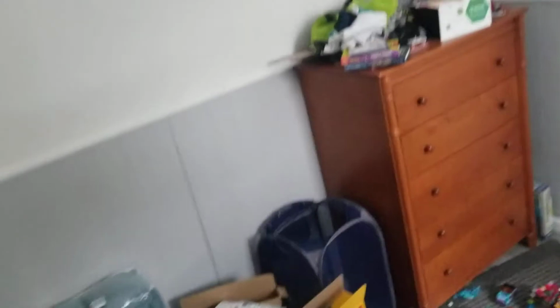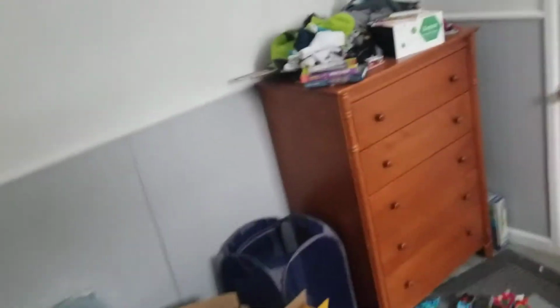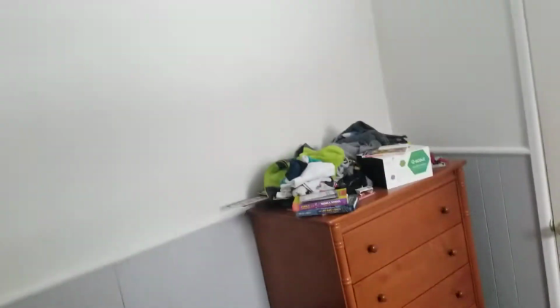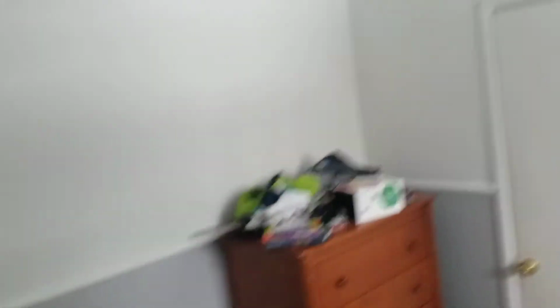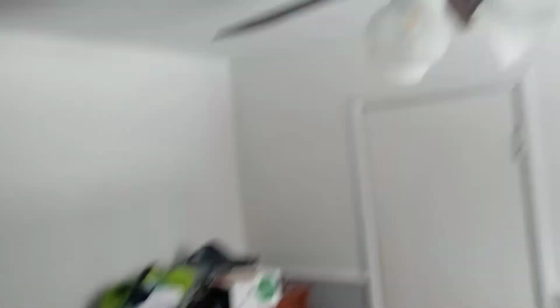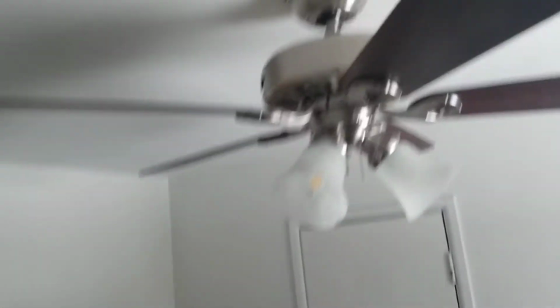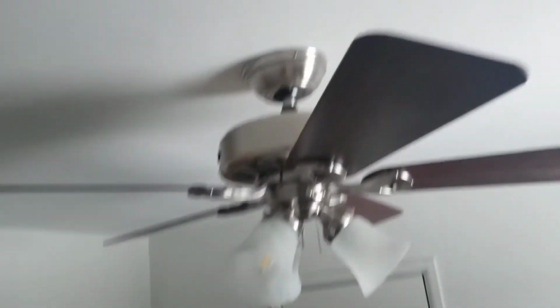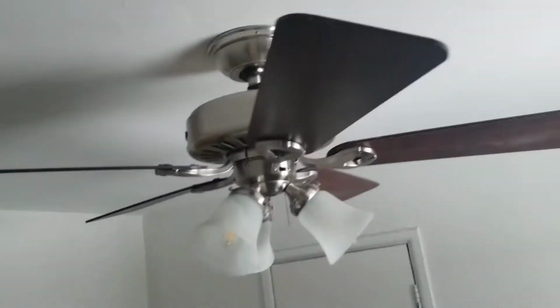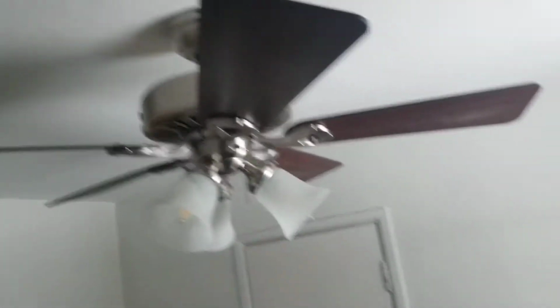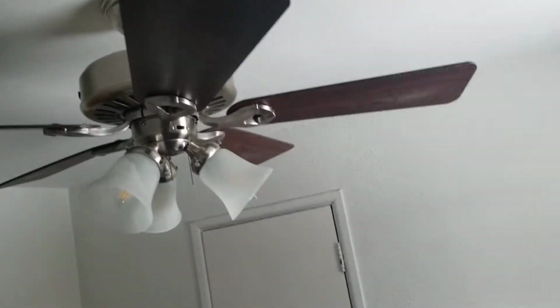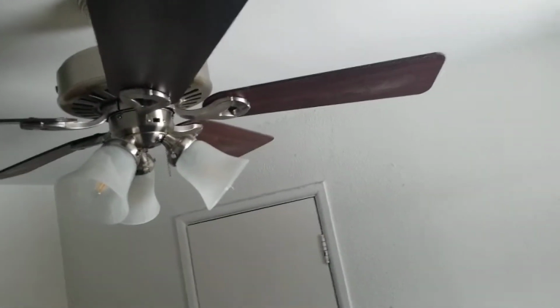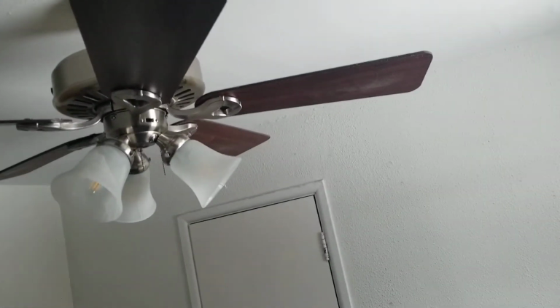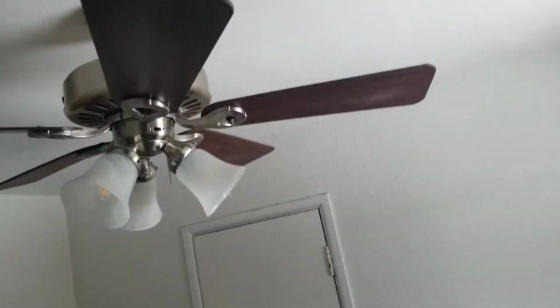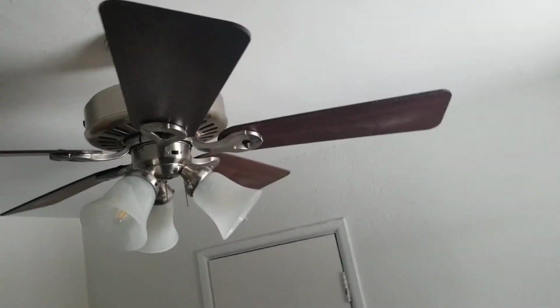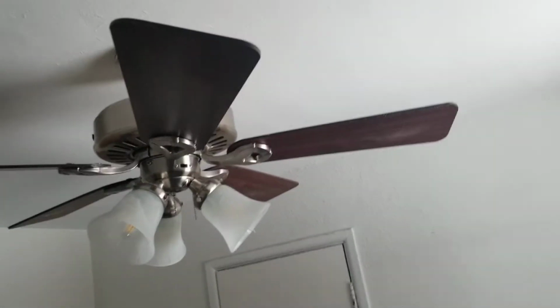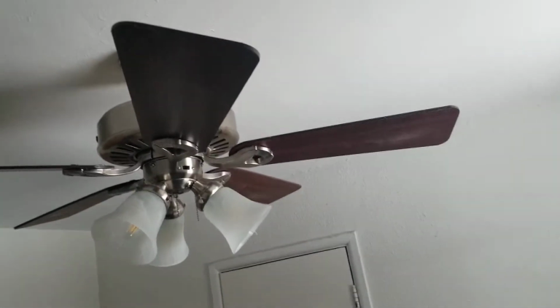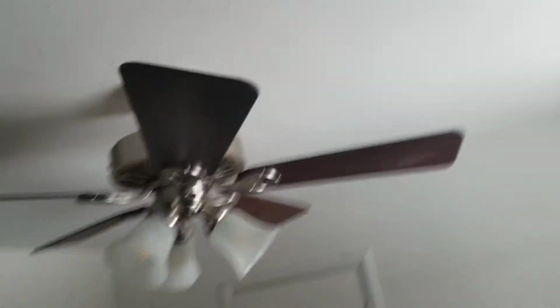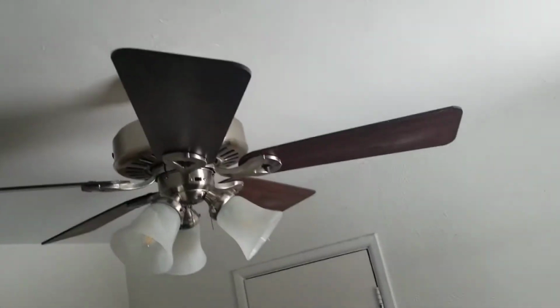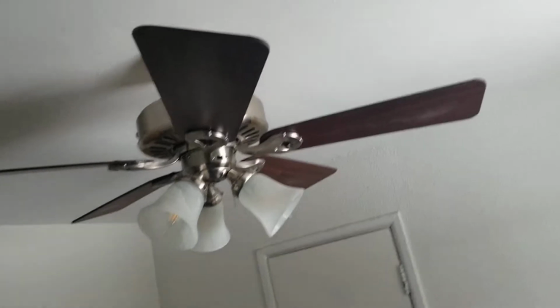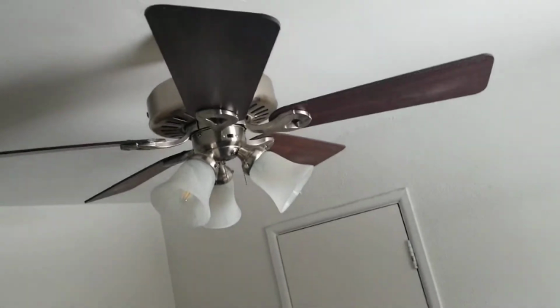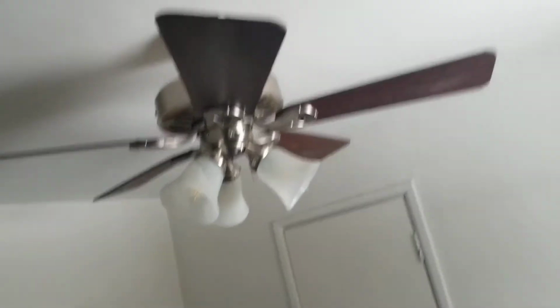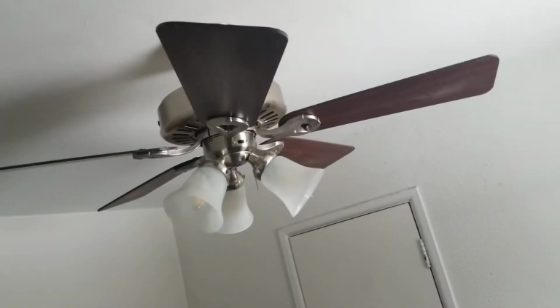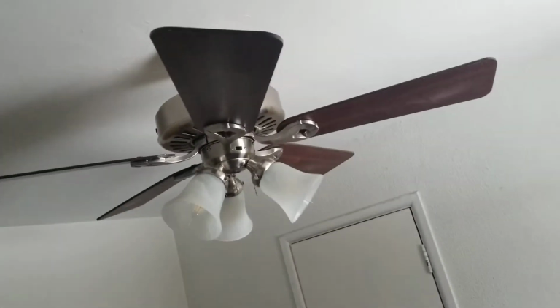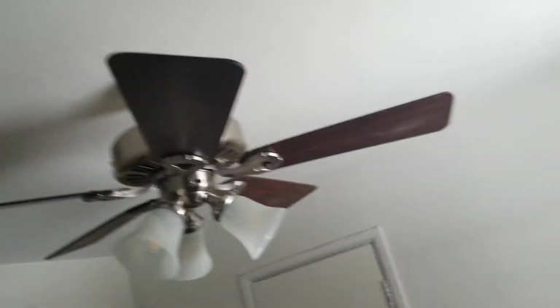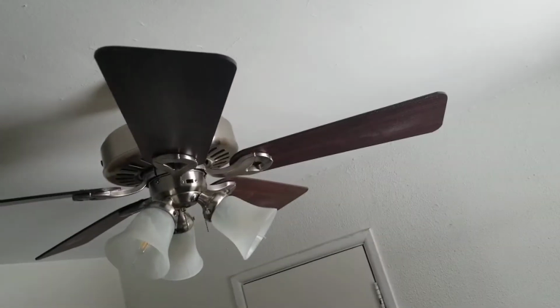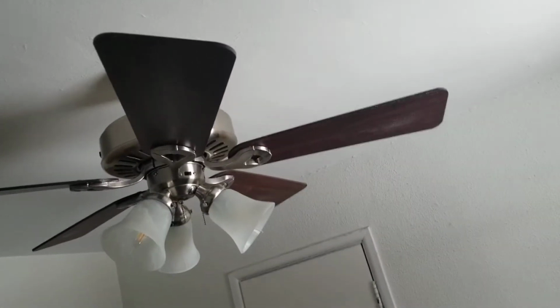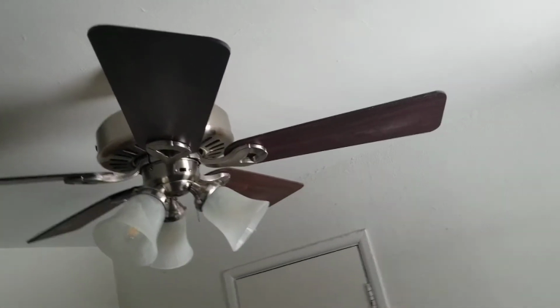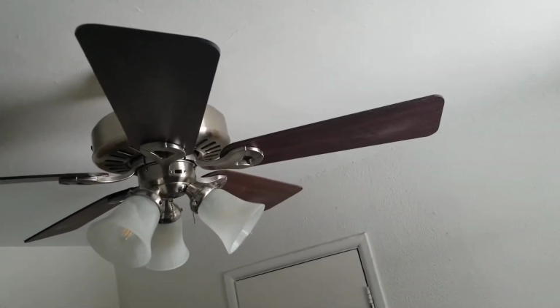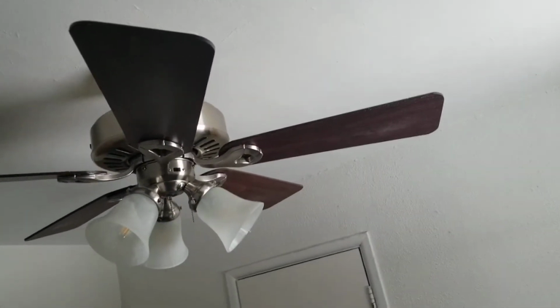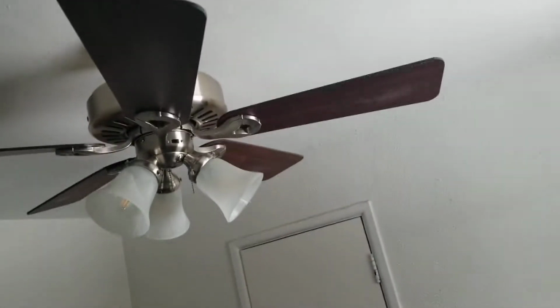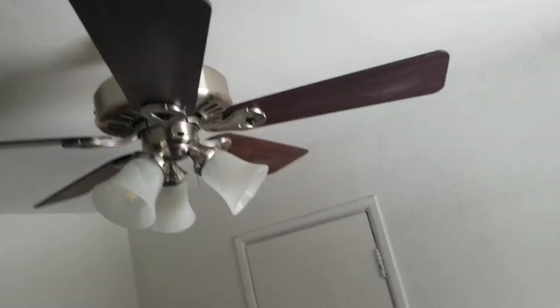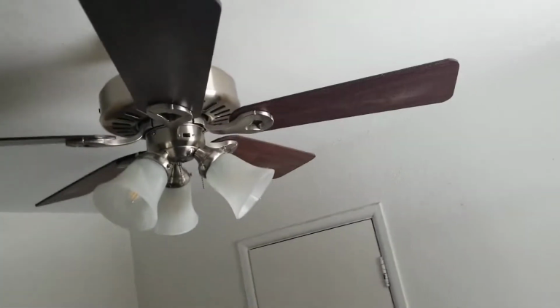I actually thought it would make the fan quieter, but it doesn't really make it quieter. But that's okay.